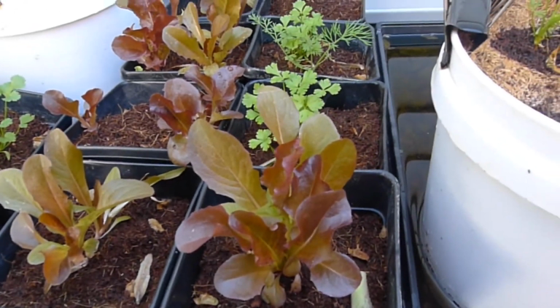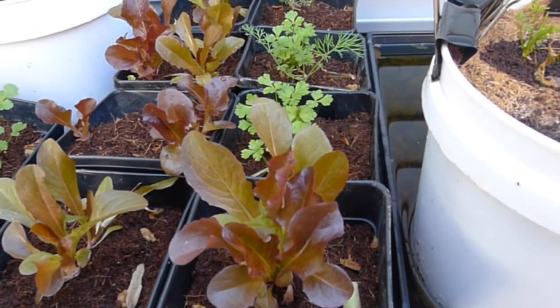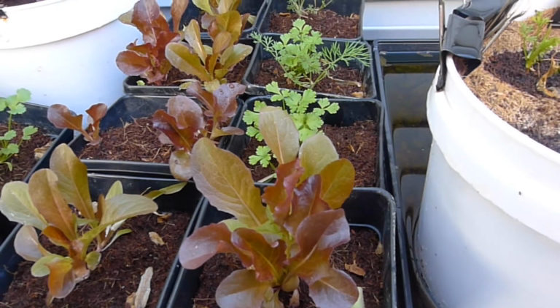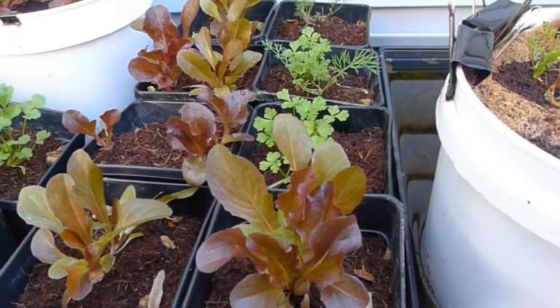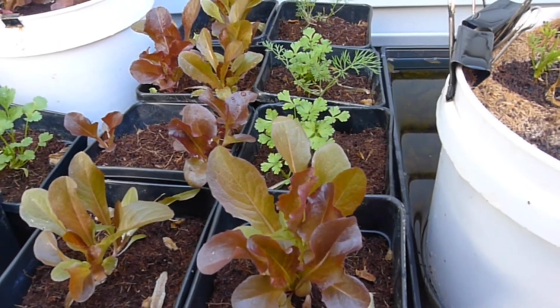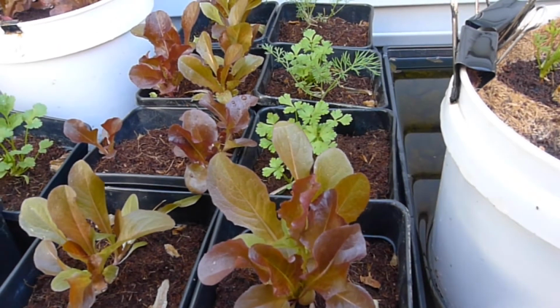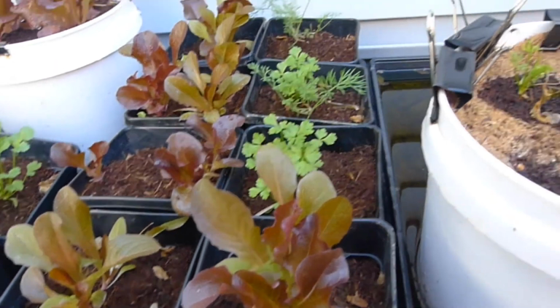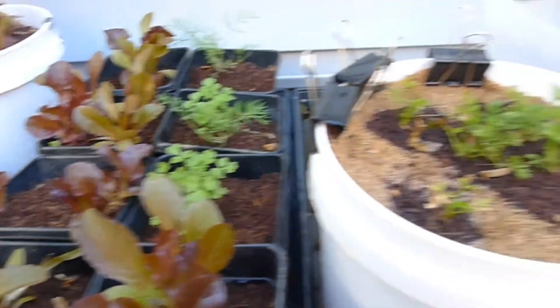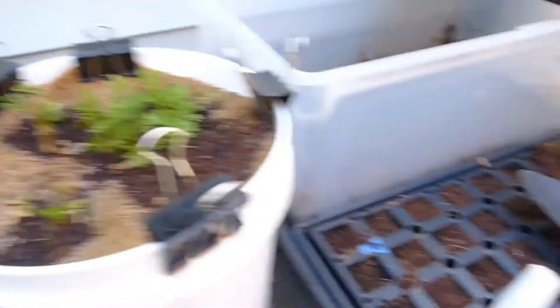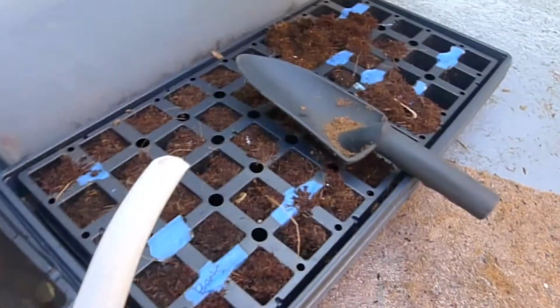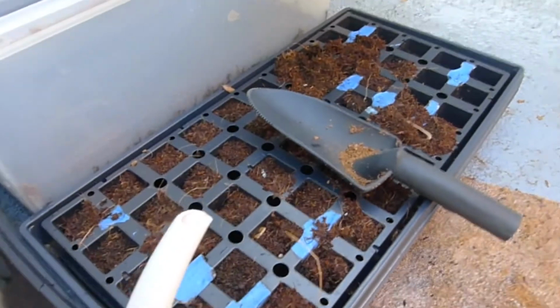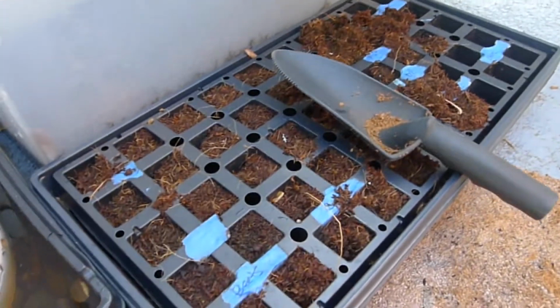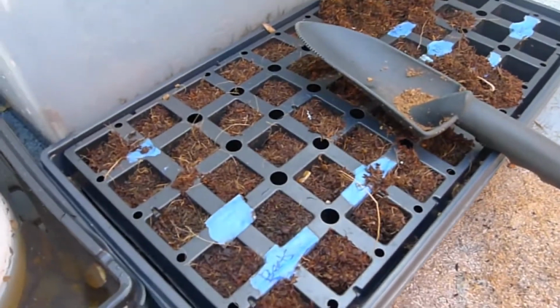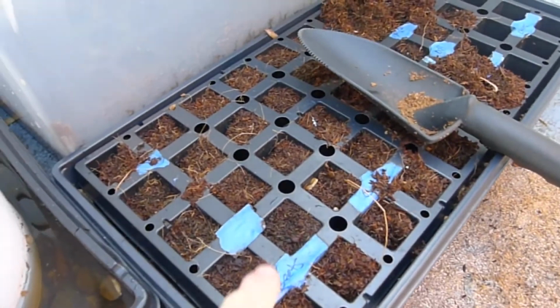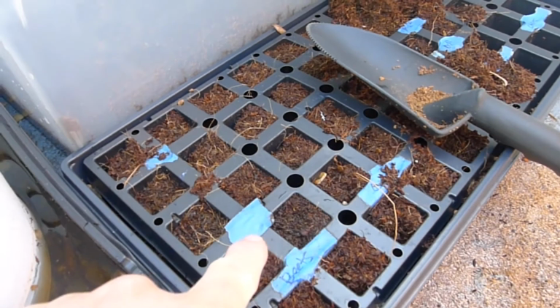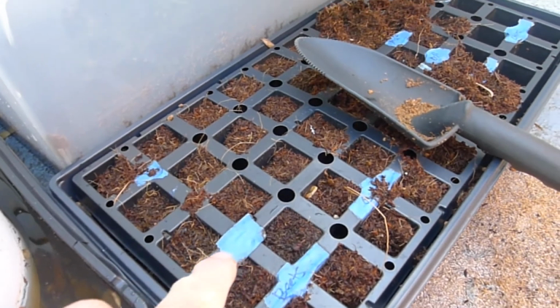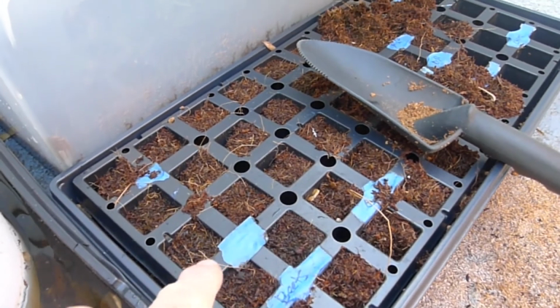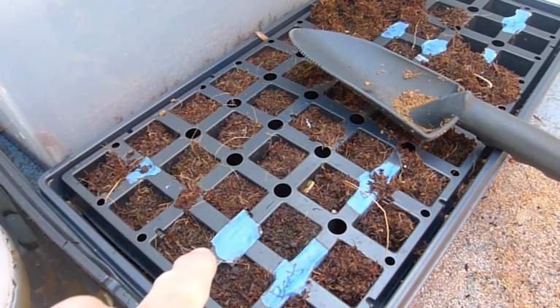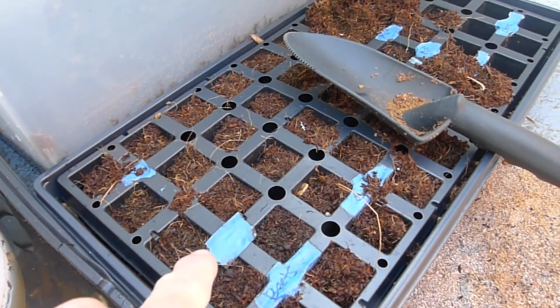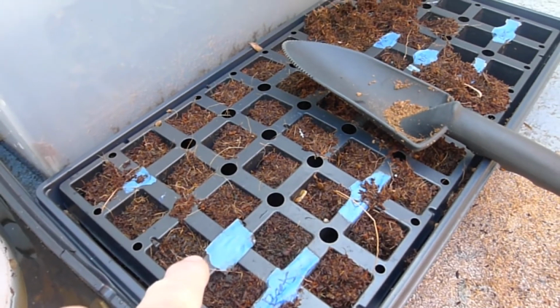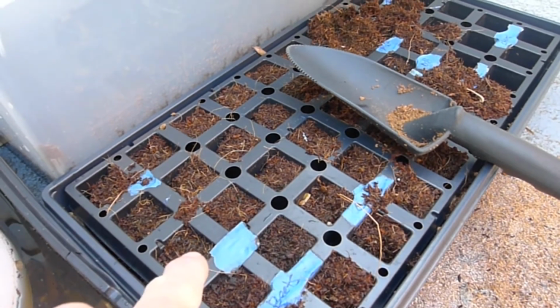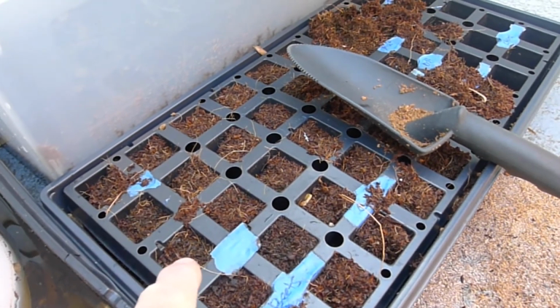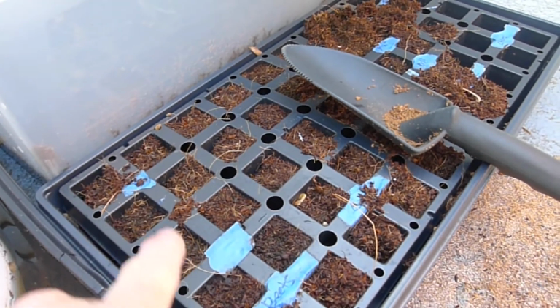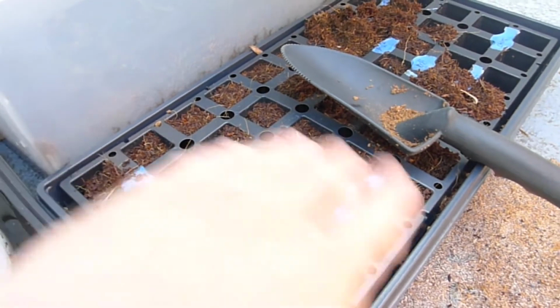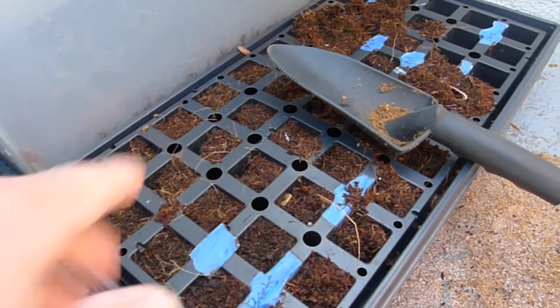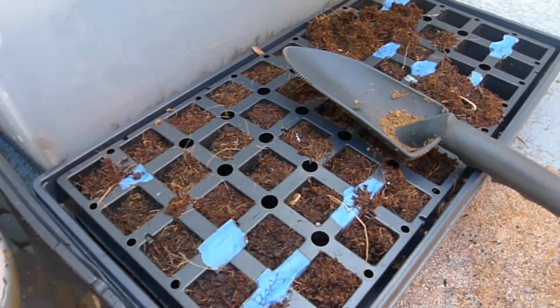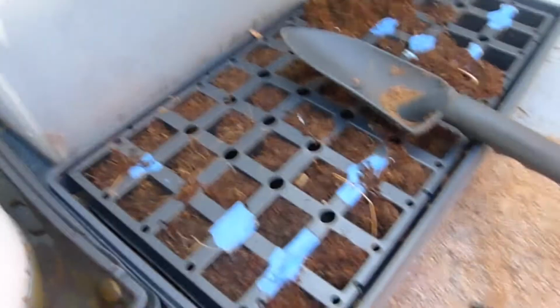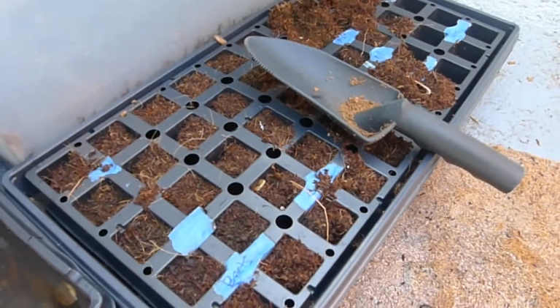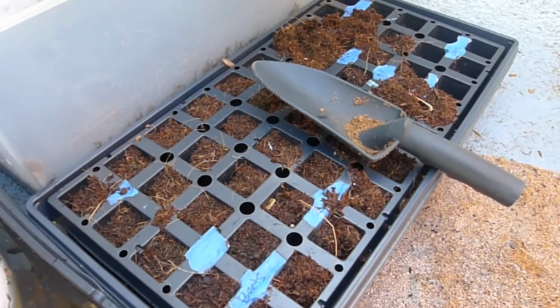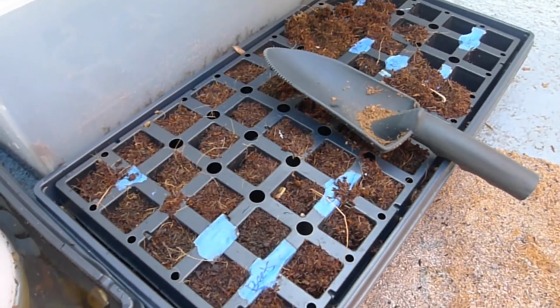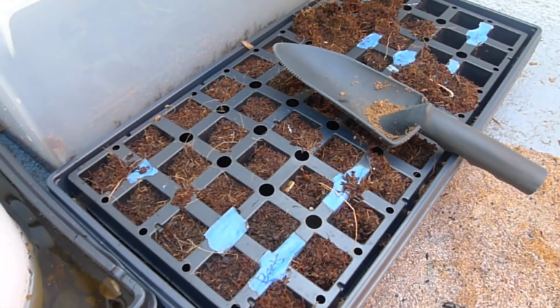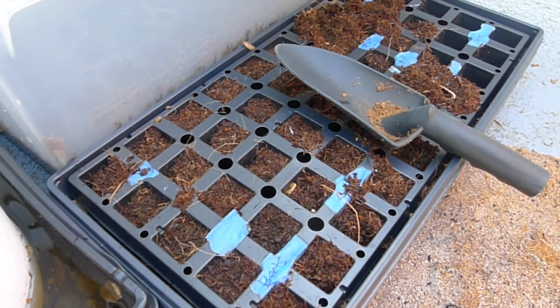Anyway, that's the update on the garden — it's going well. What we're gonna do next is fill all these in with some soil and plant some lettuce here, so we'll have a whole section of lettuce going. Alright, that's your update — see you later!